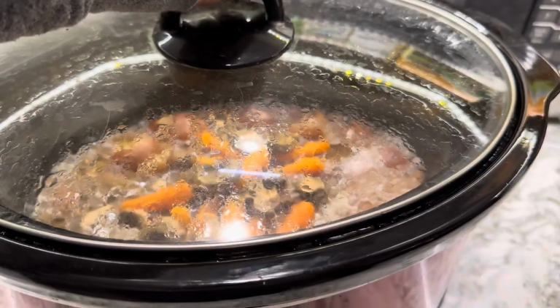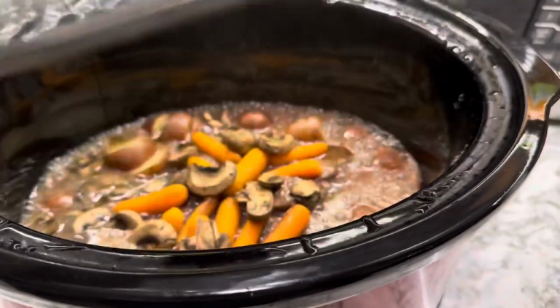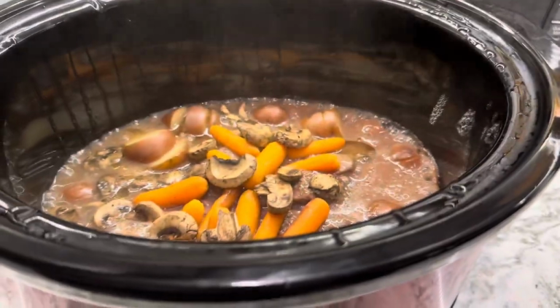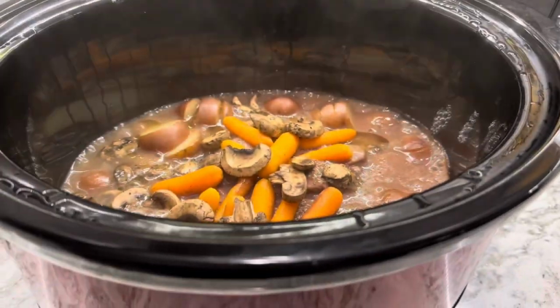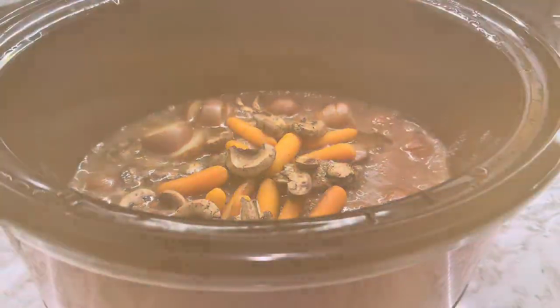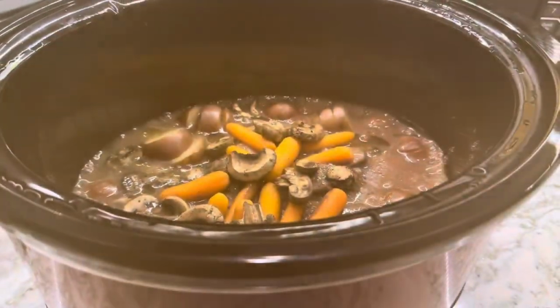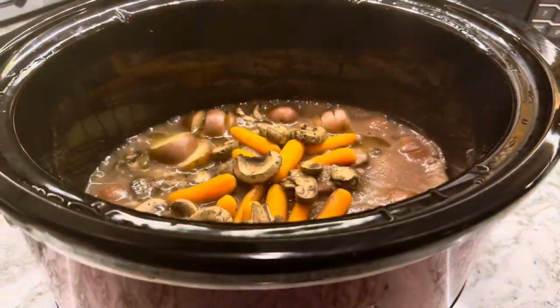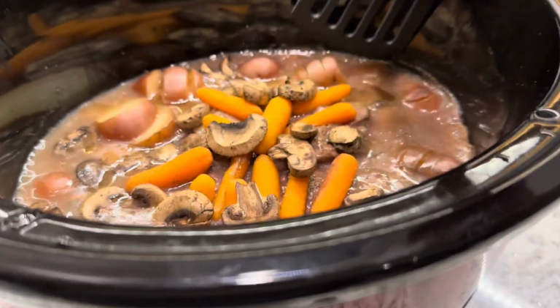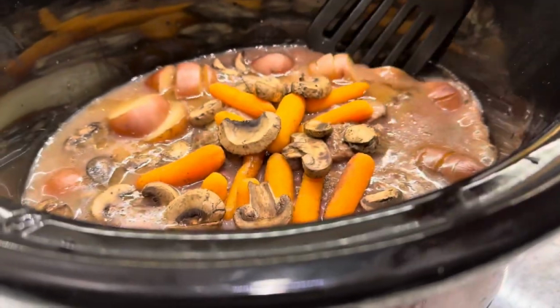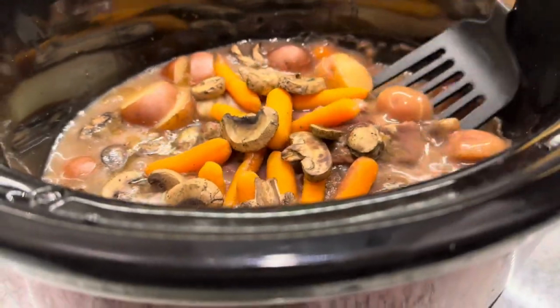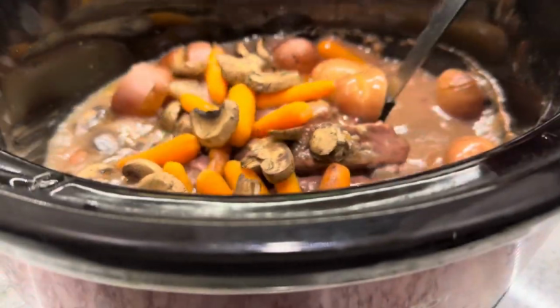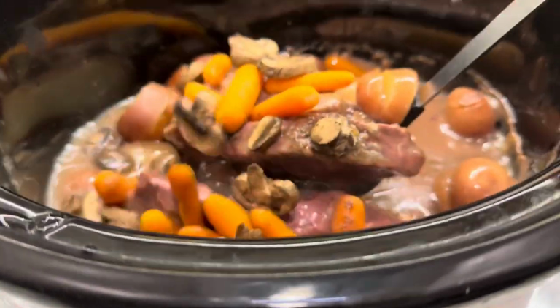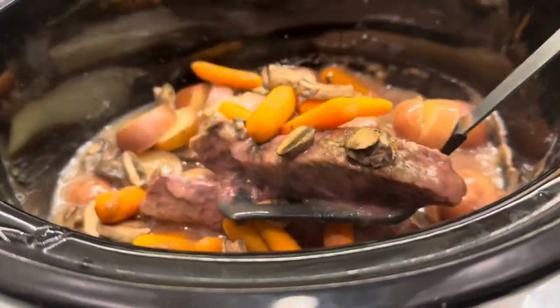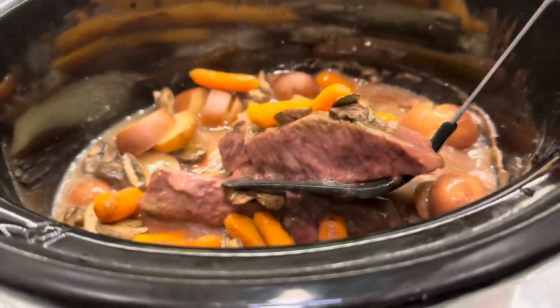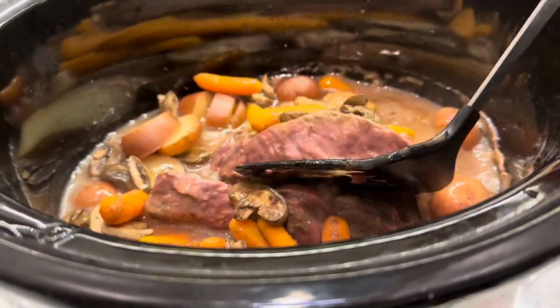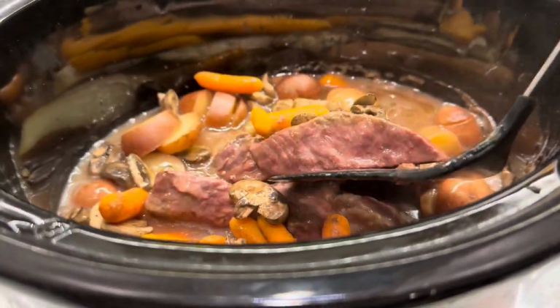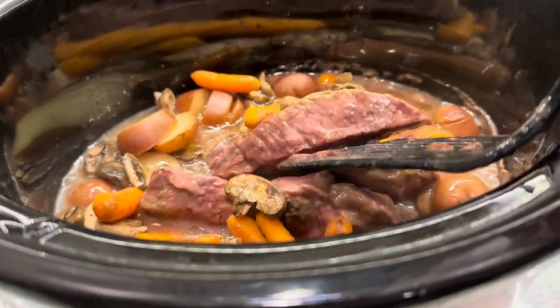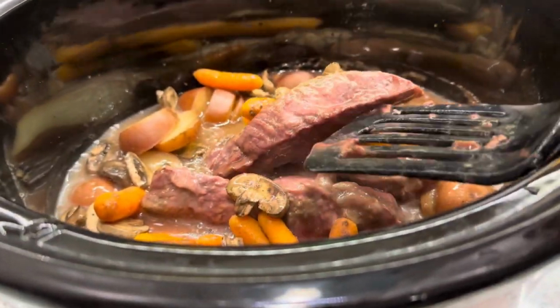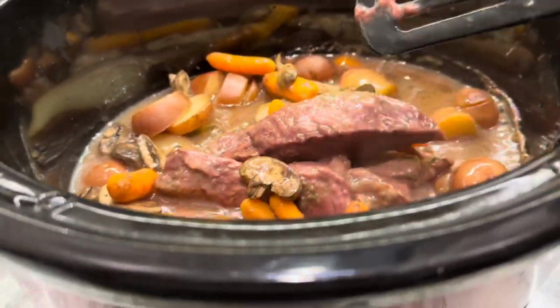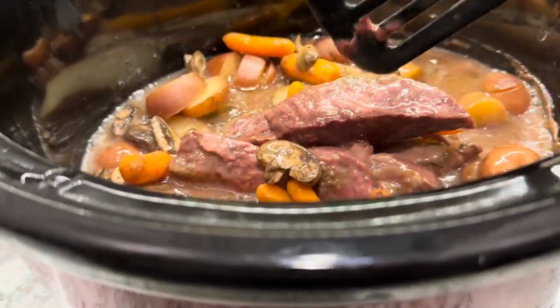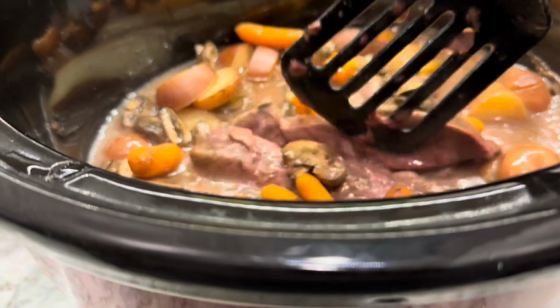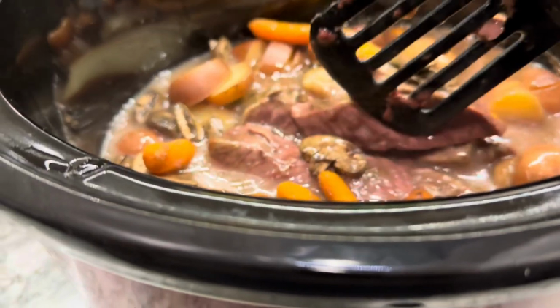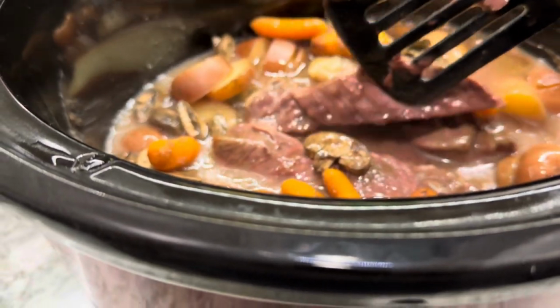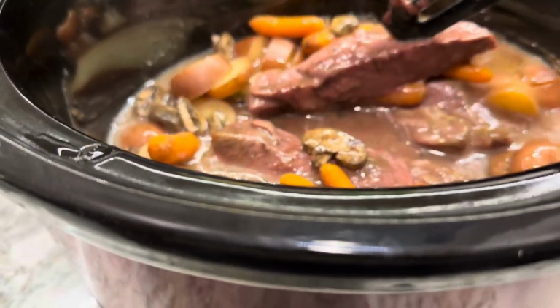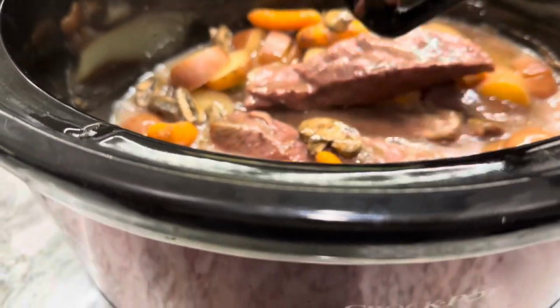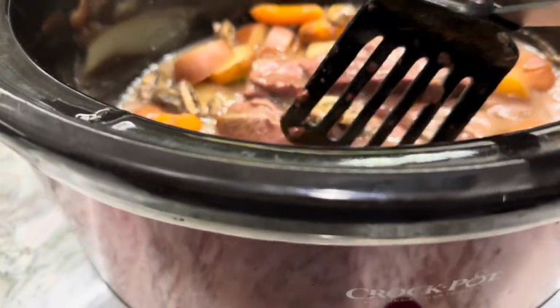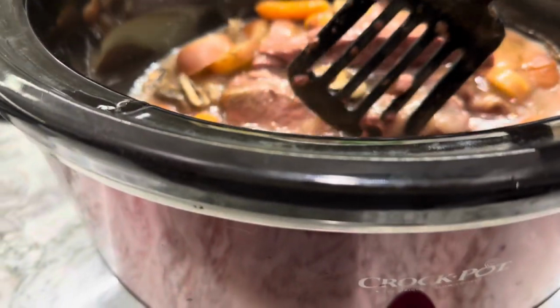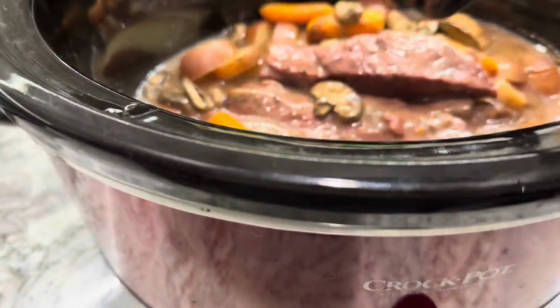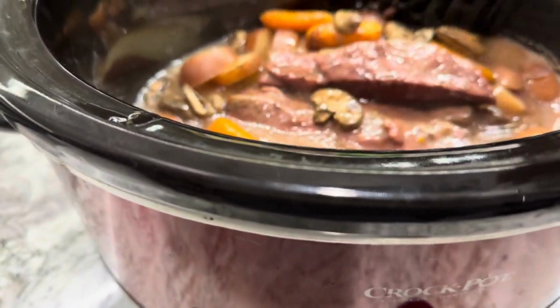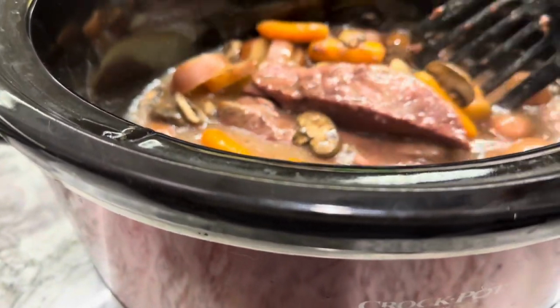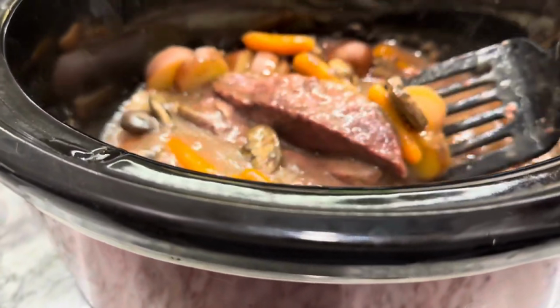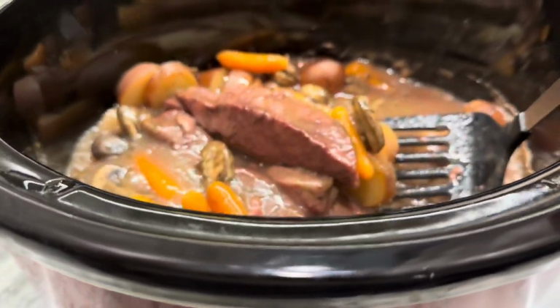Here I am checking it after the four hour mark. I added the rest of the stuff at the two hour mark, but I saw that it was still a little pink, so I decided to cook it for an extra hour just to be safe.